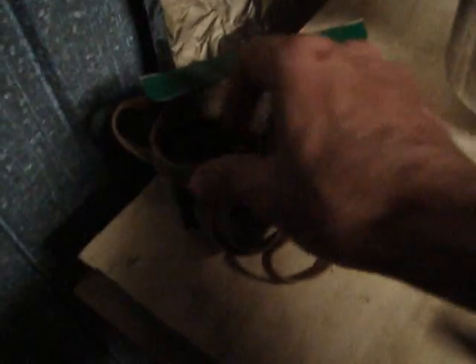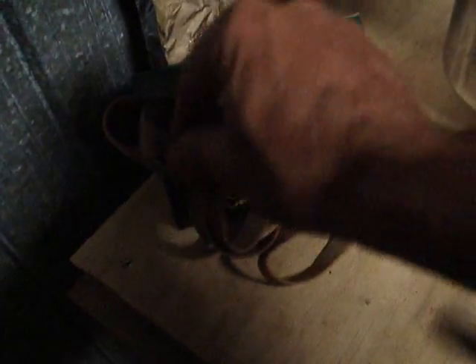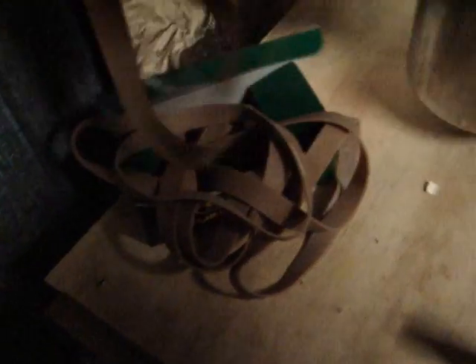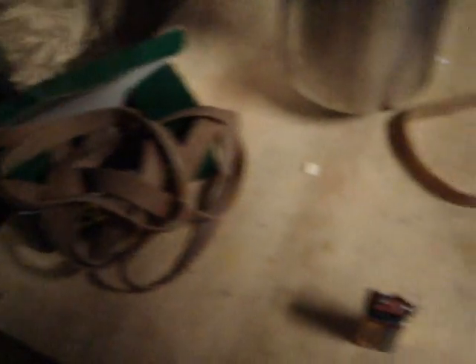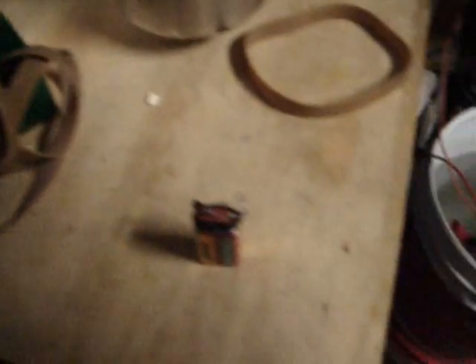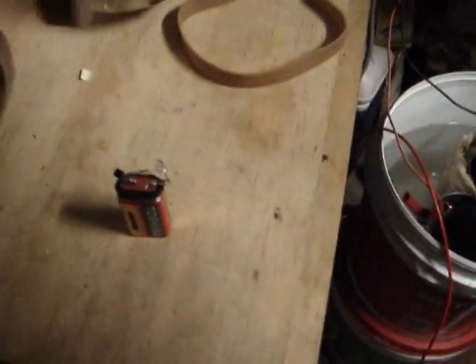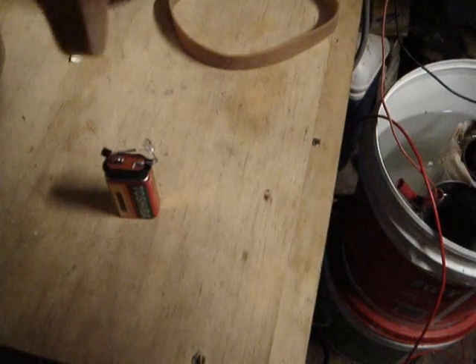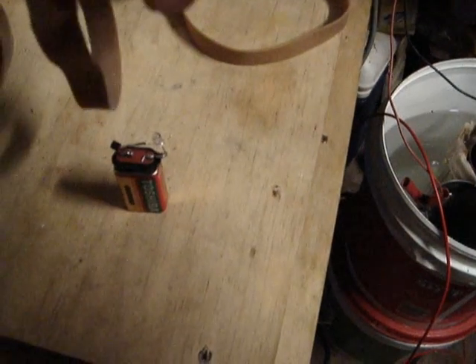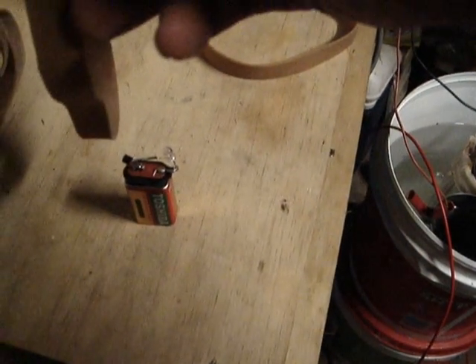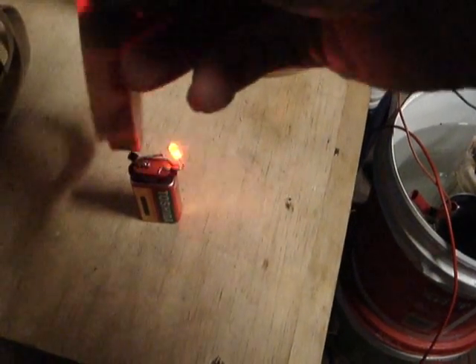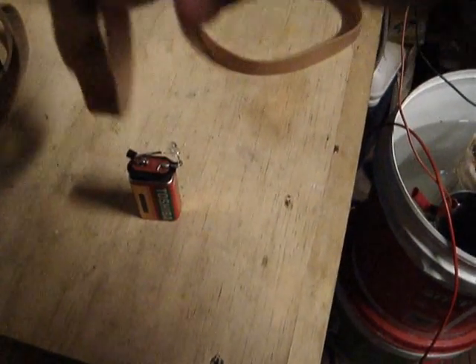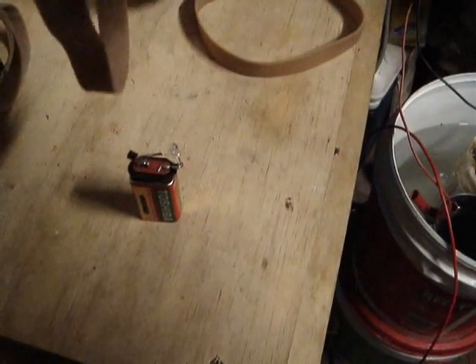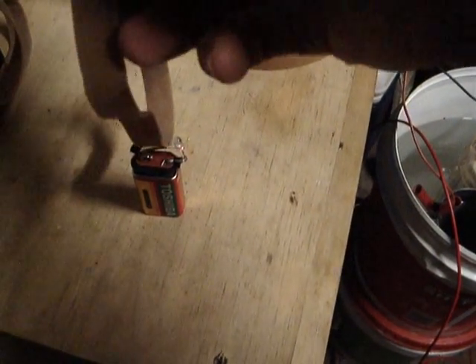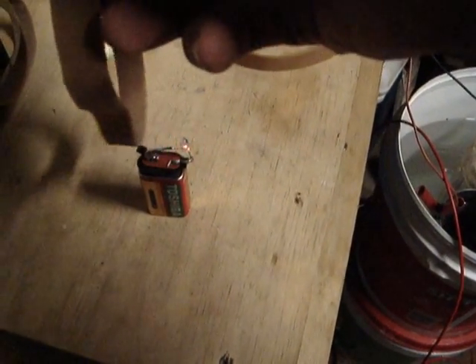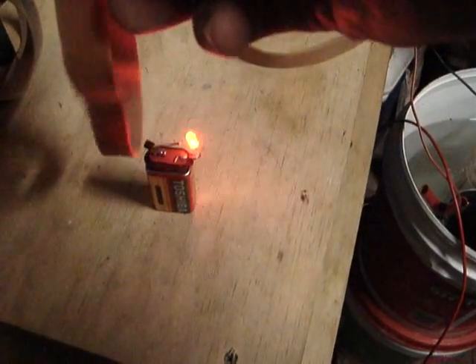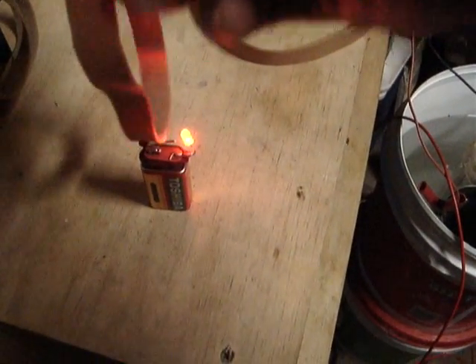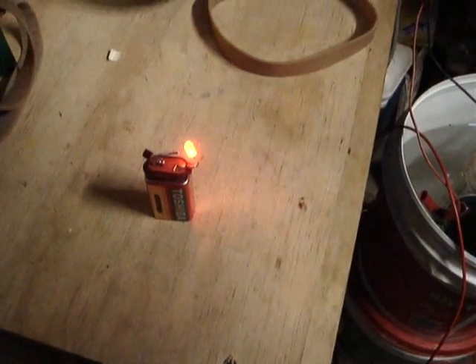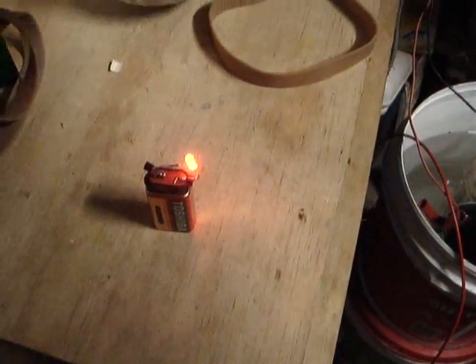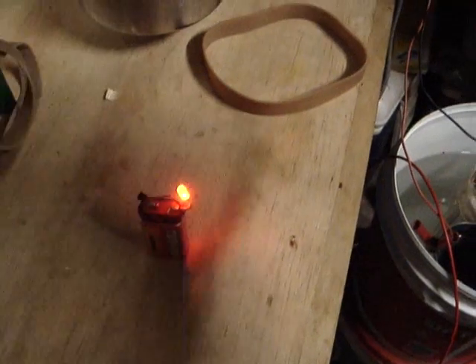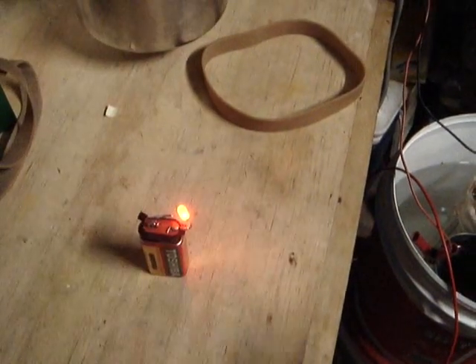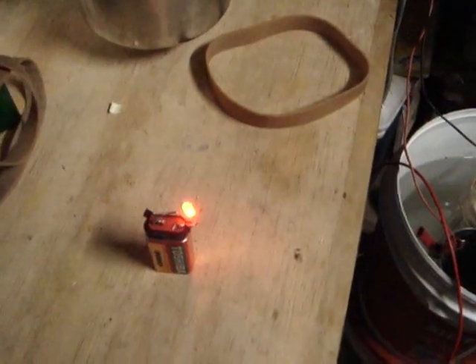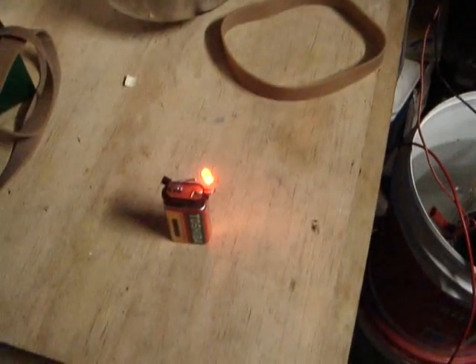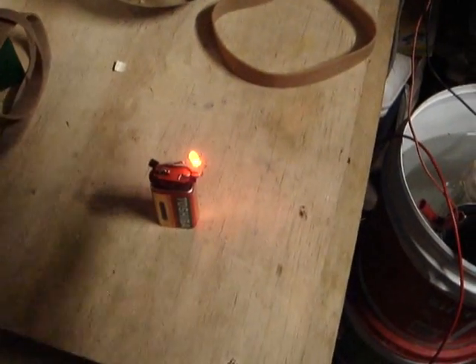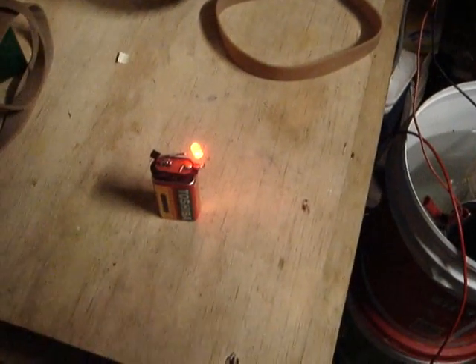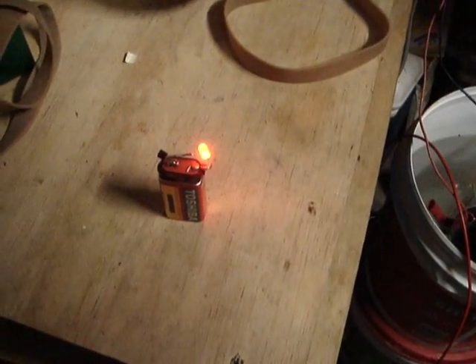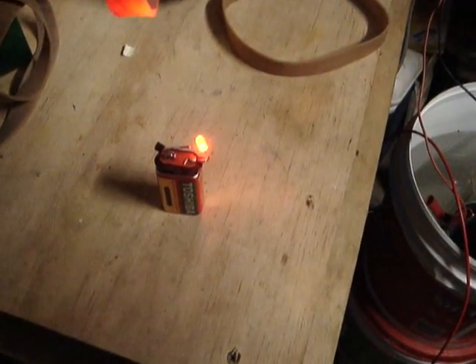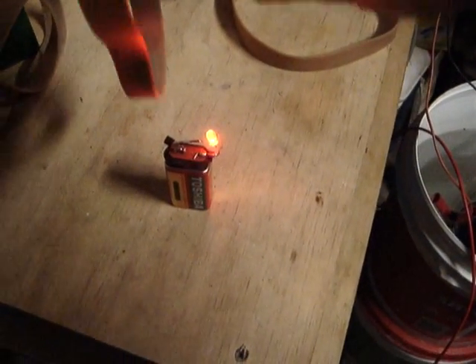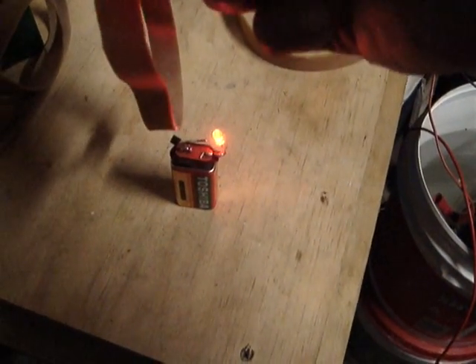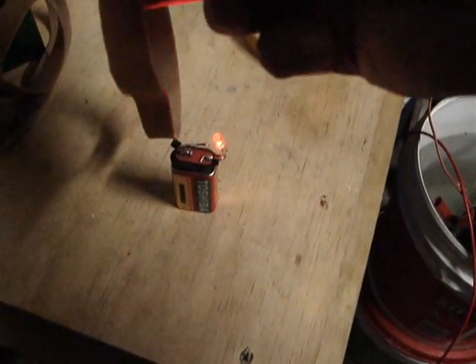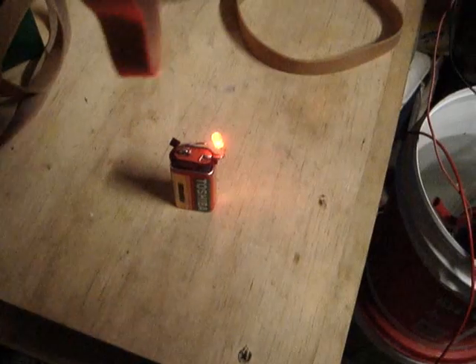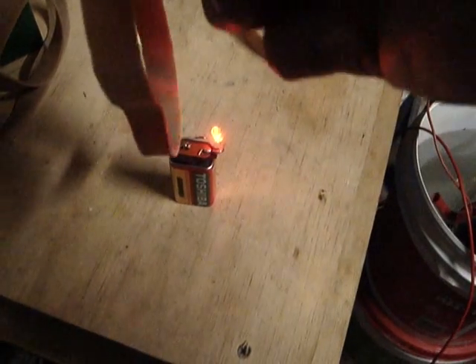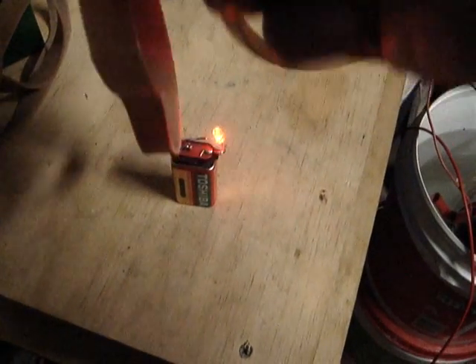Now it will stay off until I take one of these other bands and touch the transistor — then it will stay on and it will go off as I come close to it.